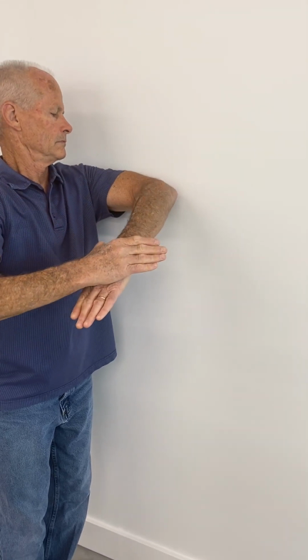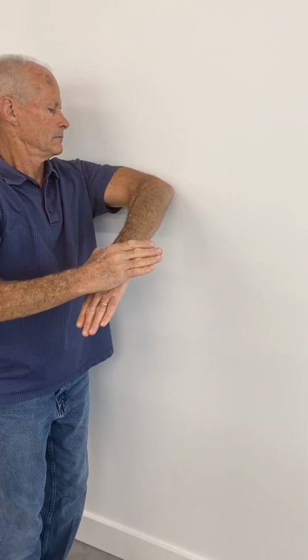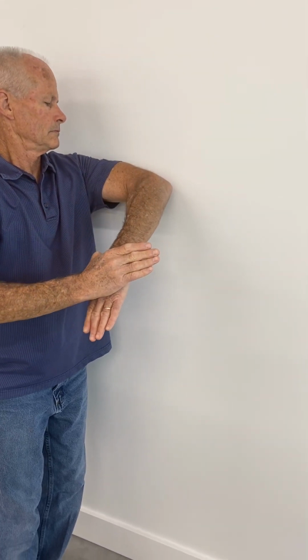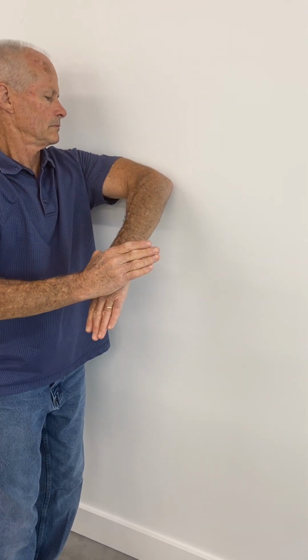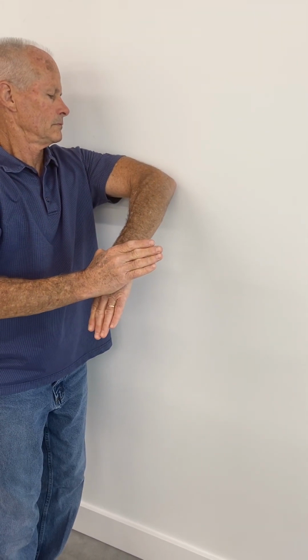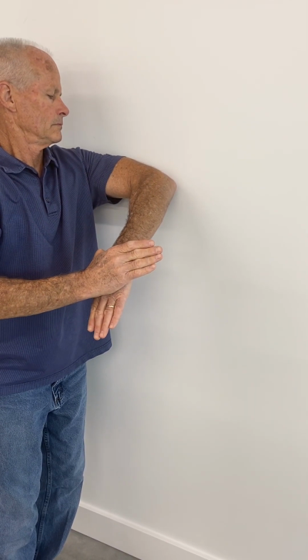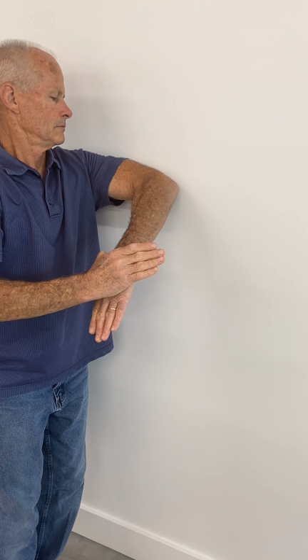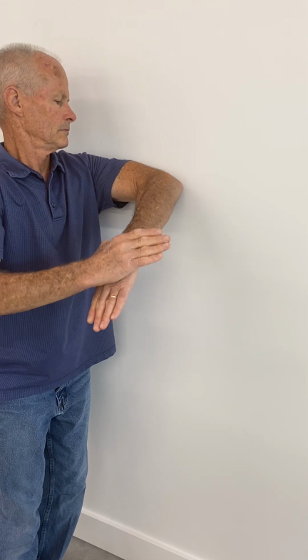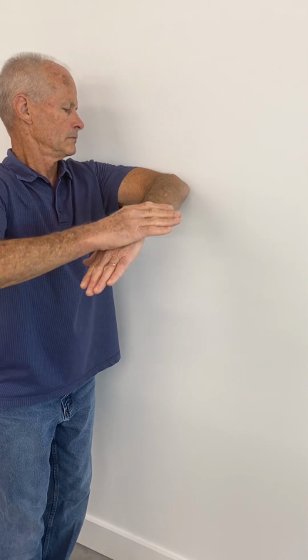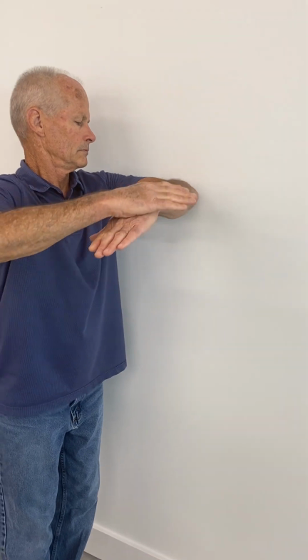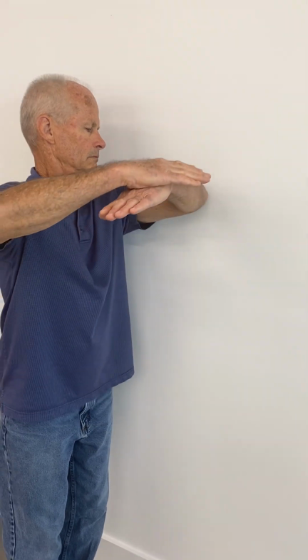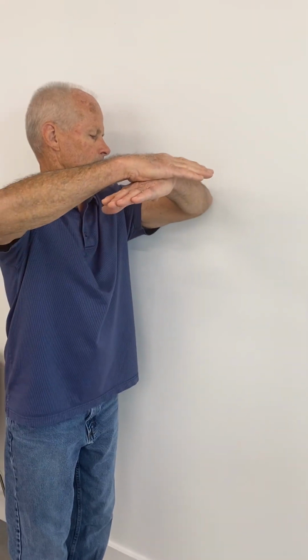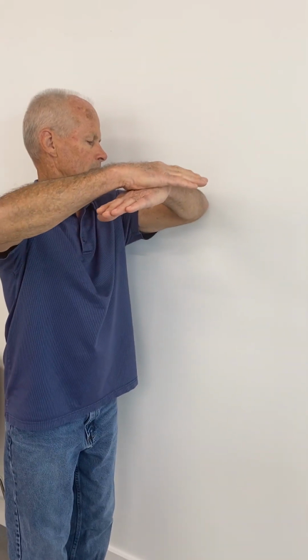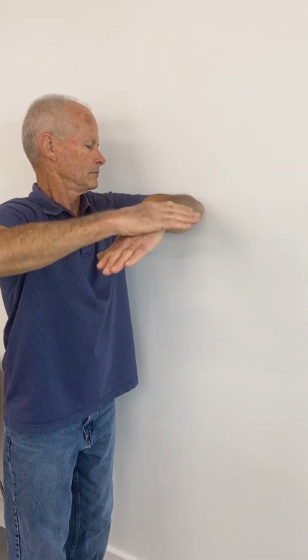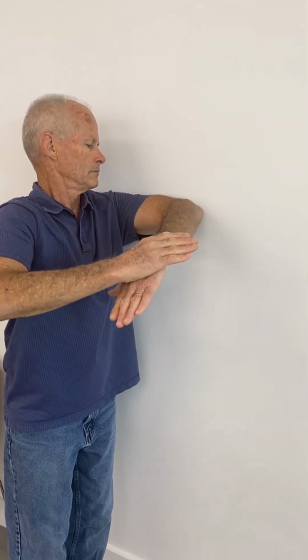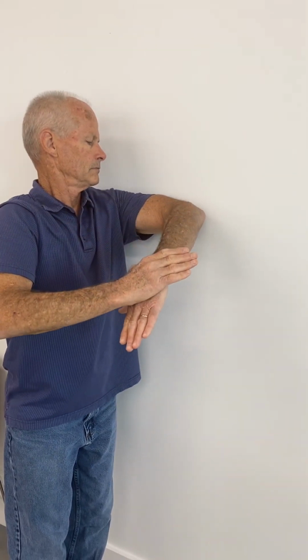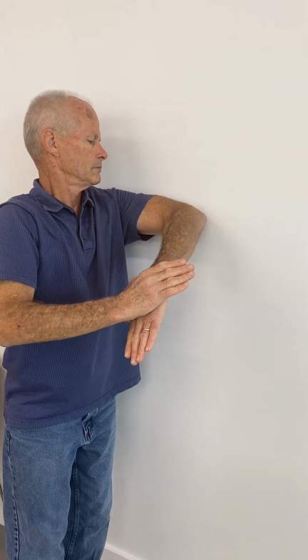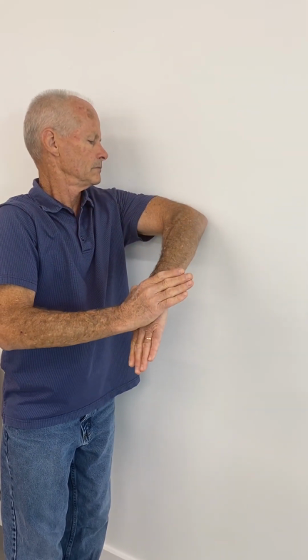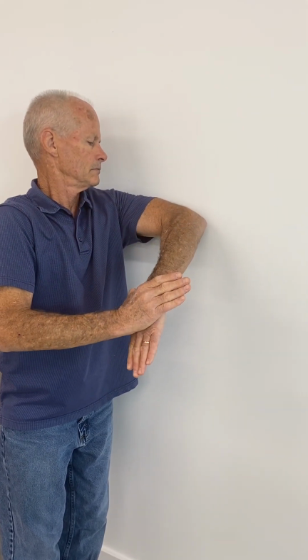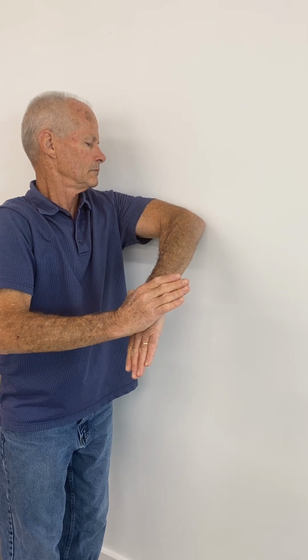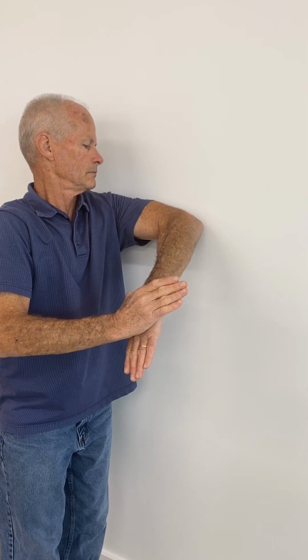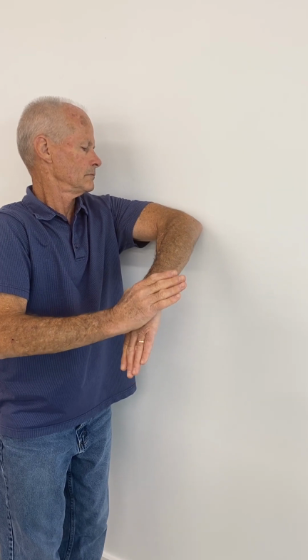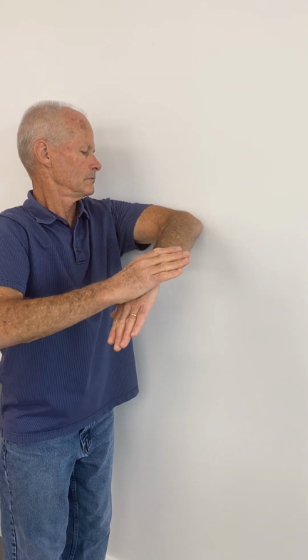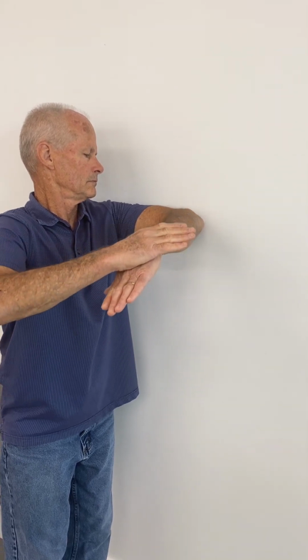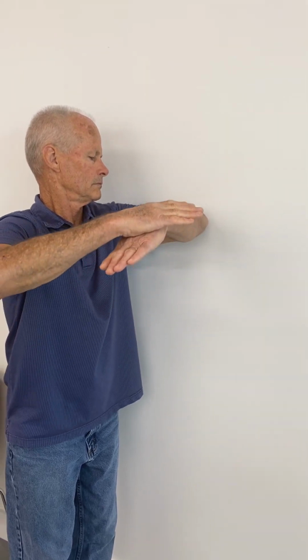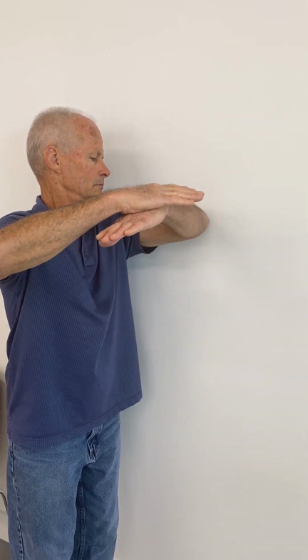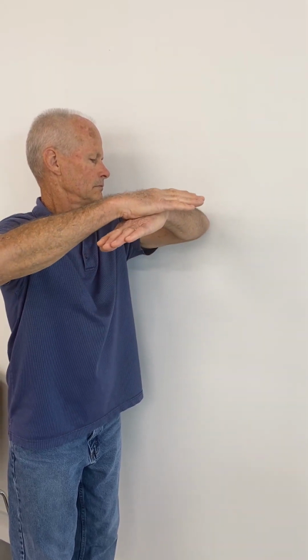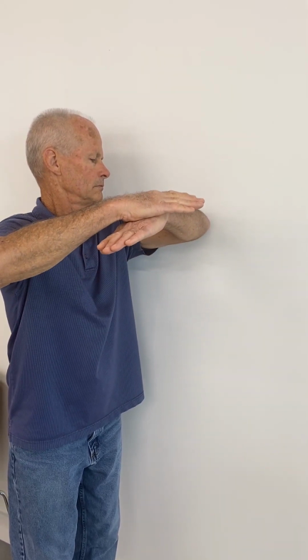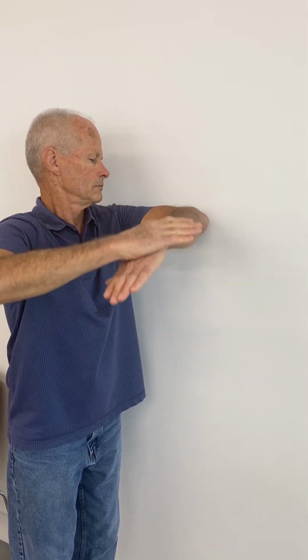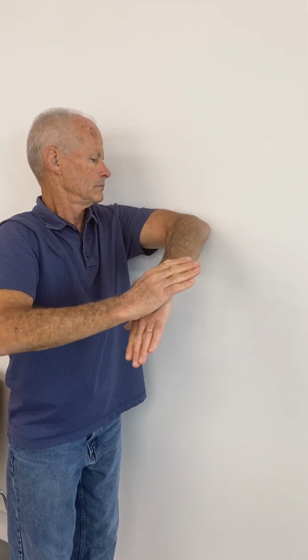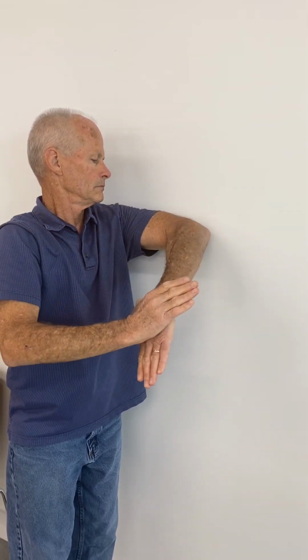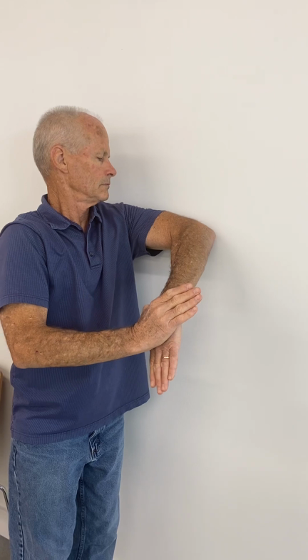Go as far down as you can, hold for a two count, and come back up. Again, you do not want this to be painful — keep it less than a 3 out of 10 on a pain scale, but ideally as pain-free as possible with as full range of motion as you can.